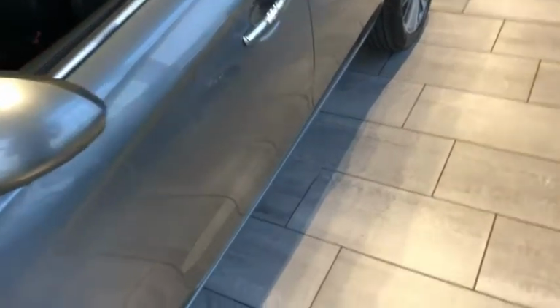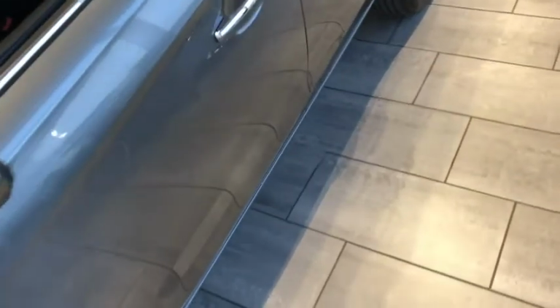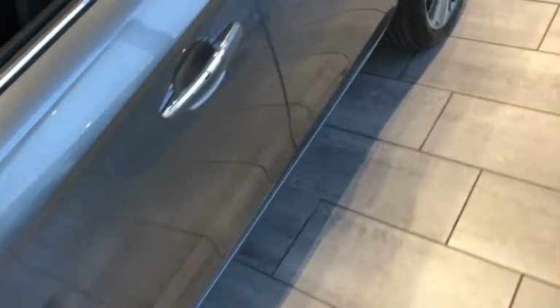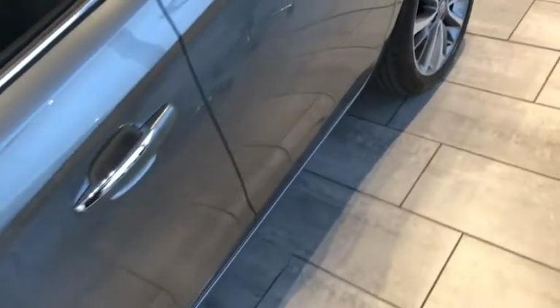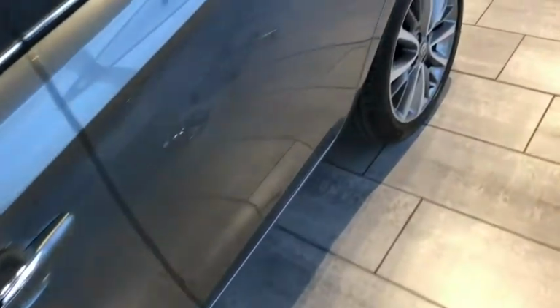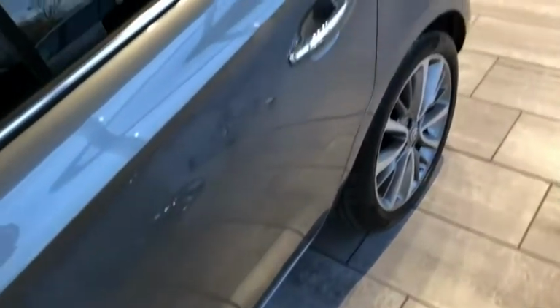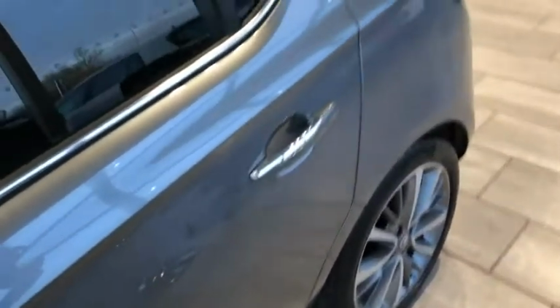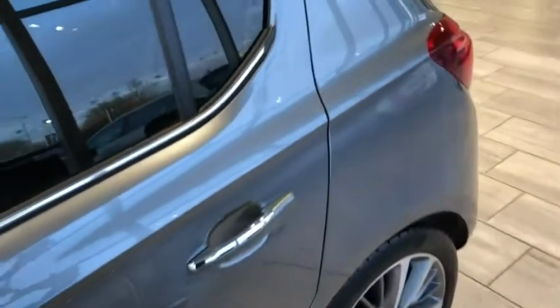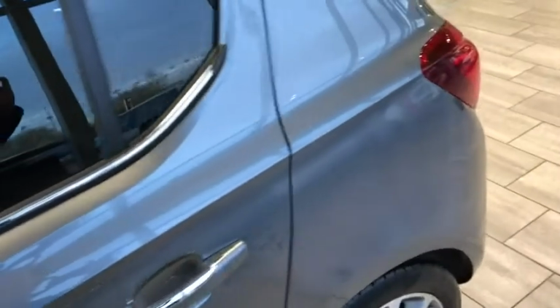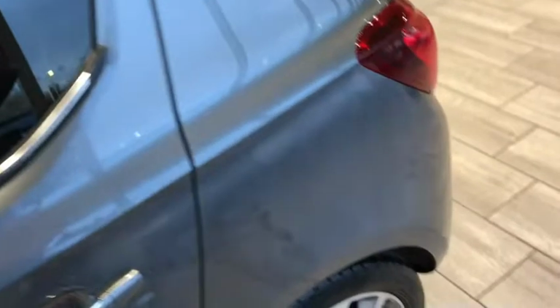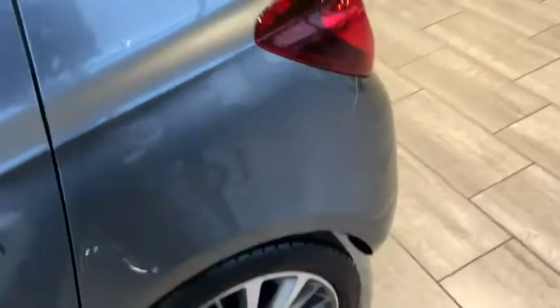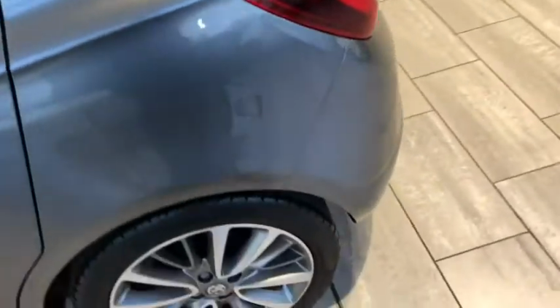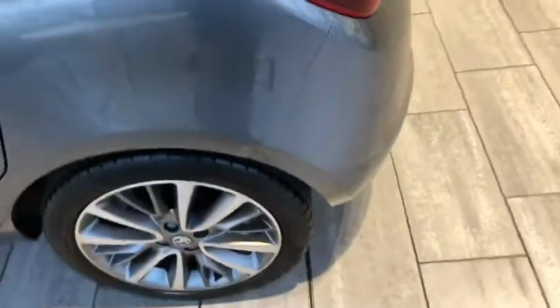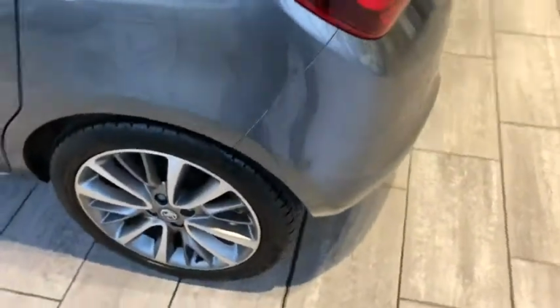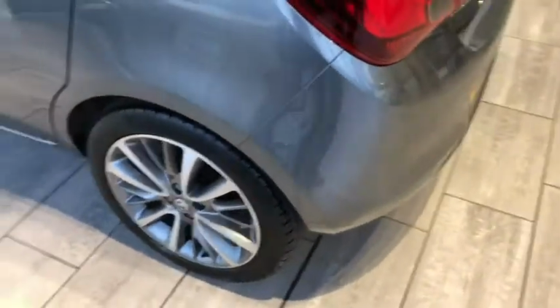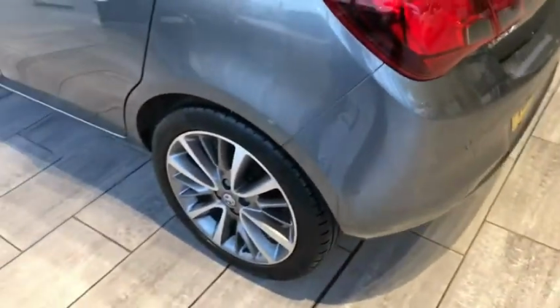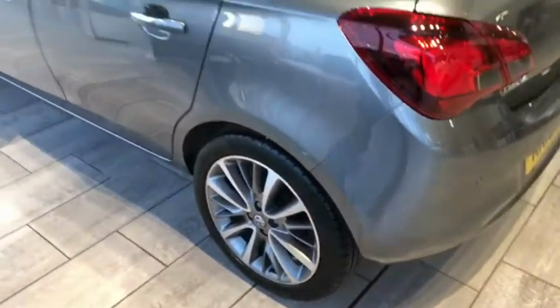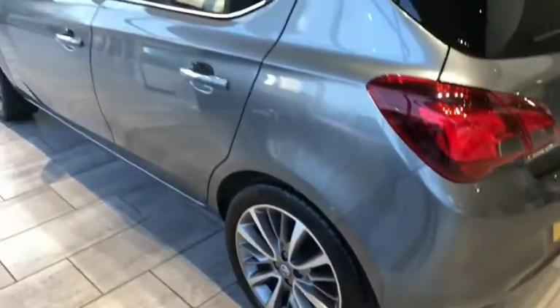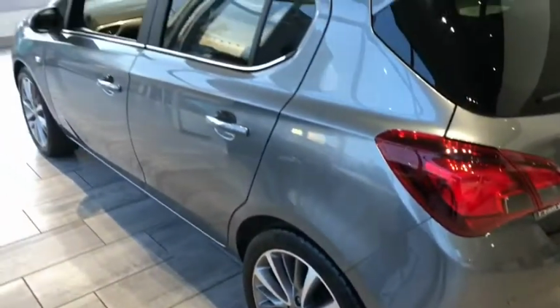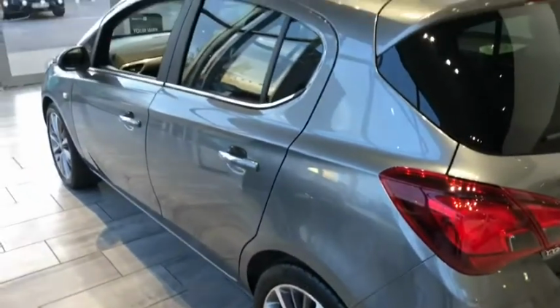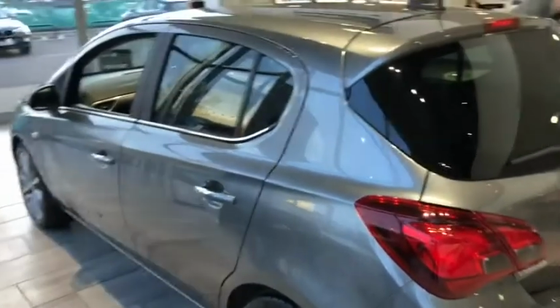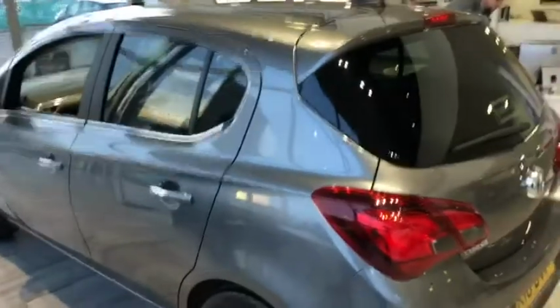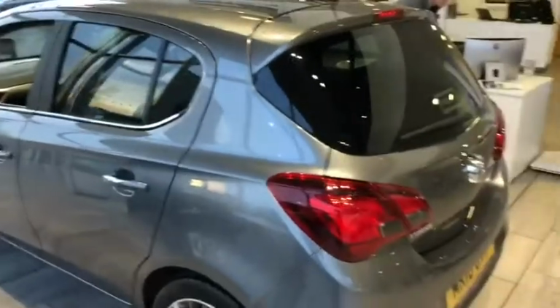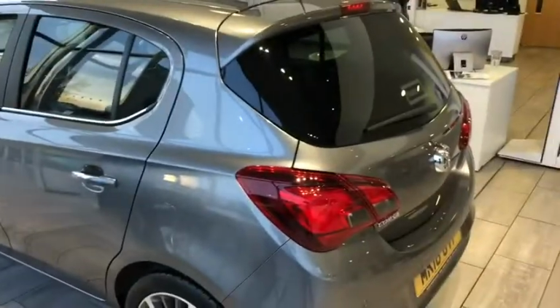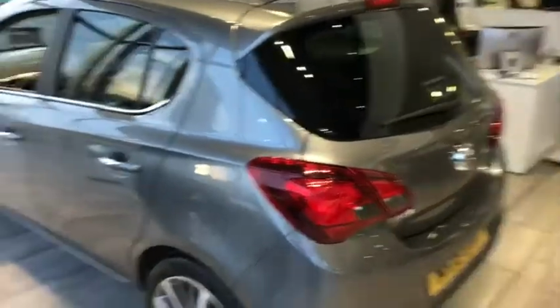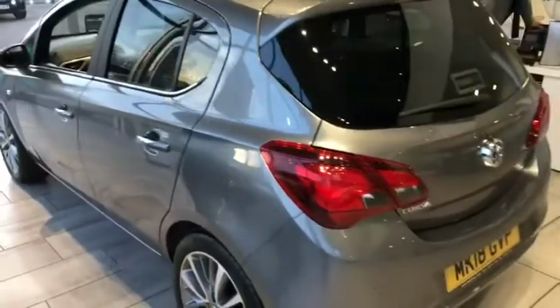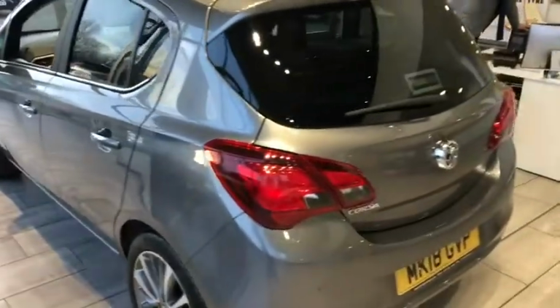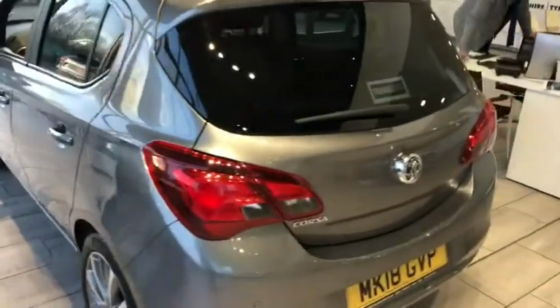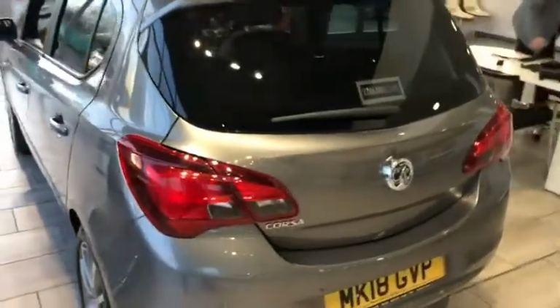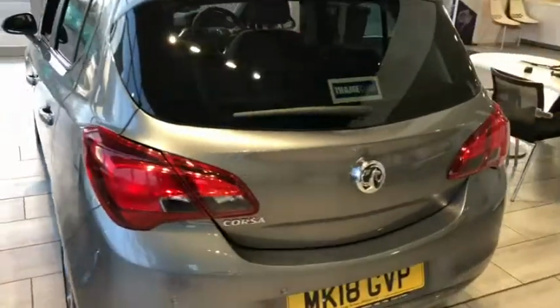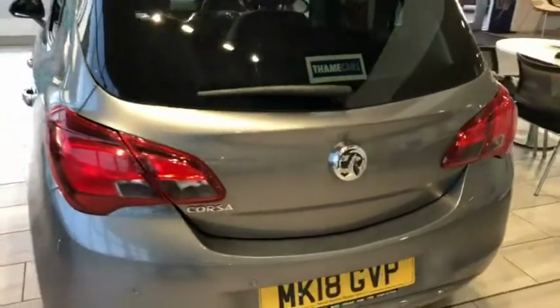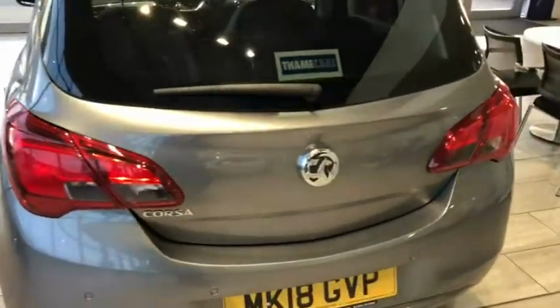The car is pristine throughout. It's been through our full preparation process — you're not going to find any scuffs or marks on the alloy wheels. So it is all ready for you to drive away.